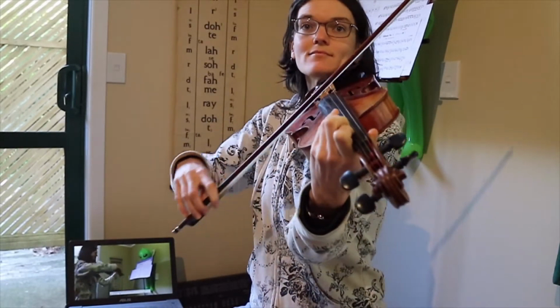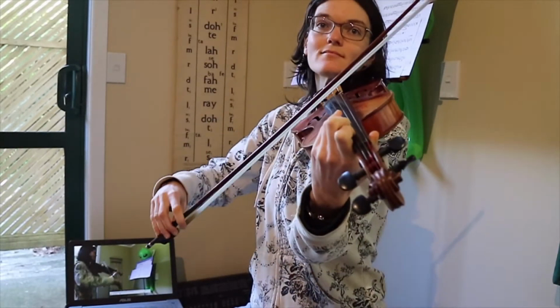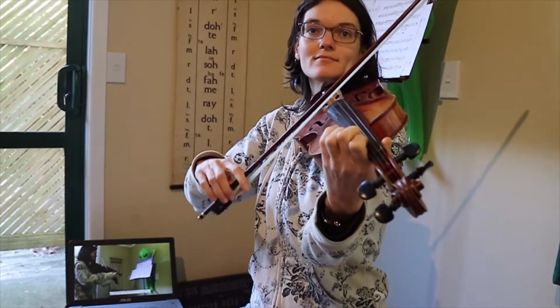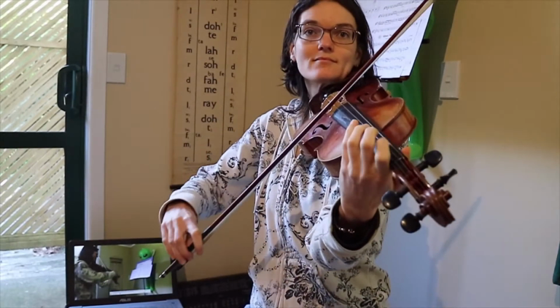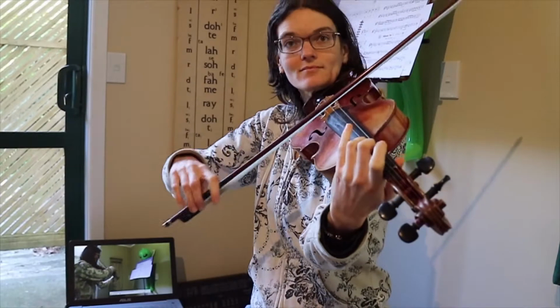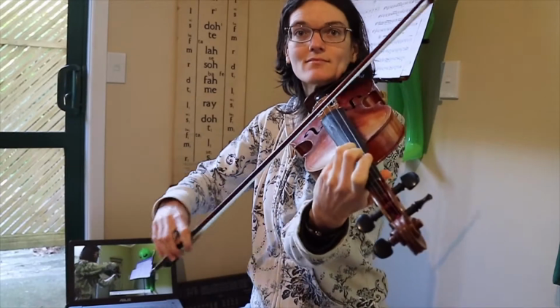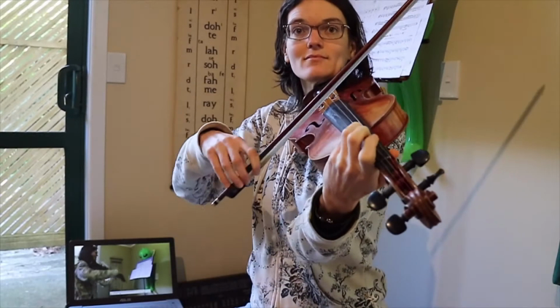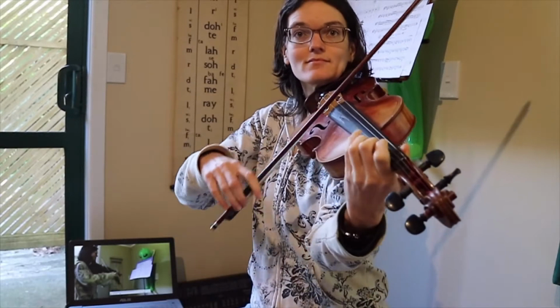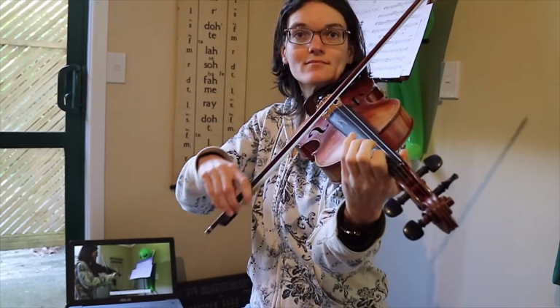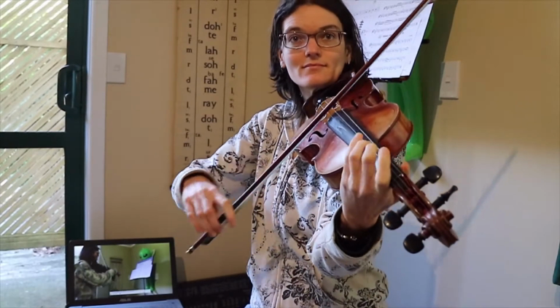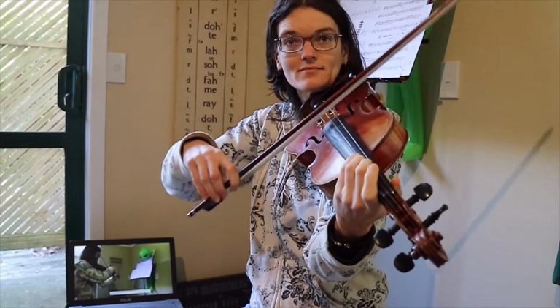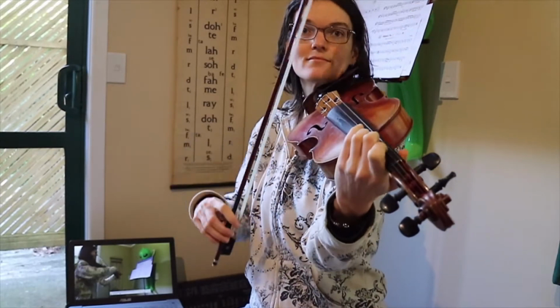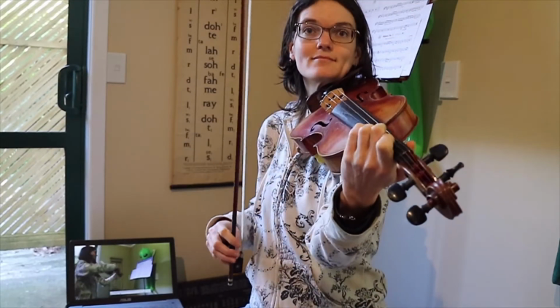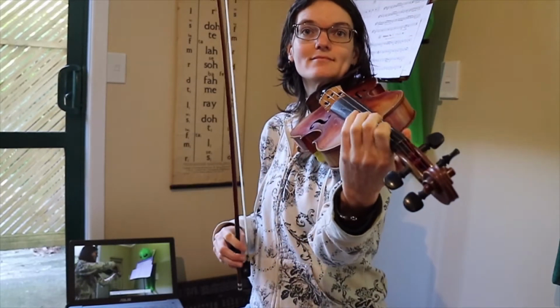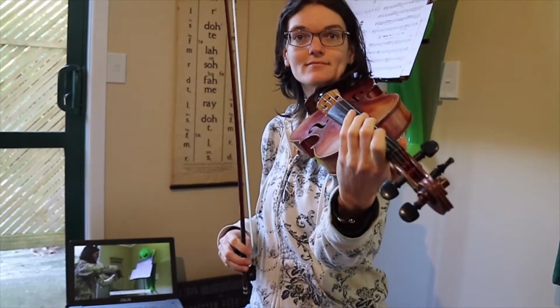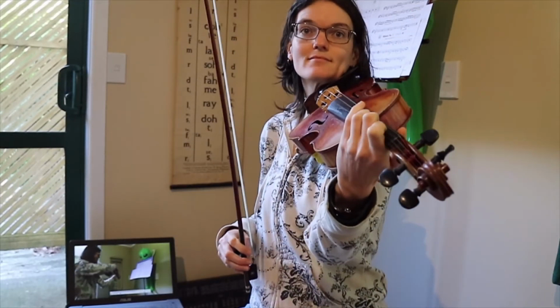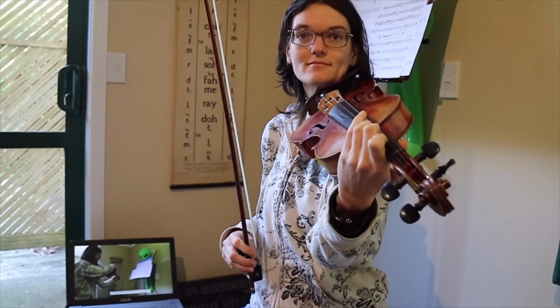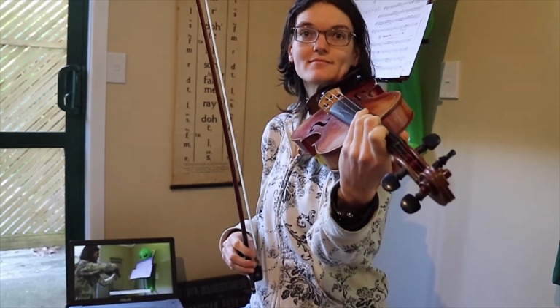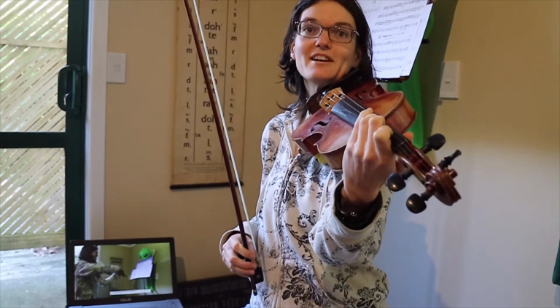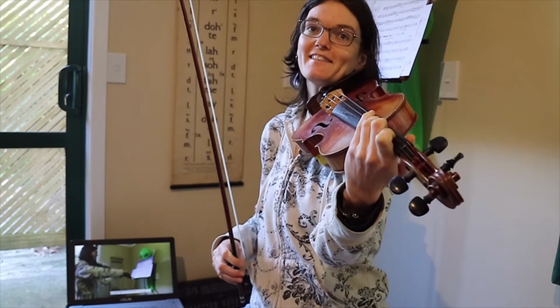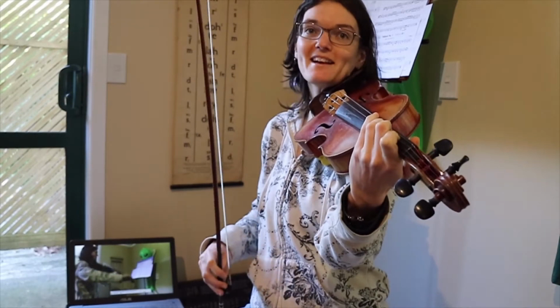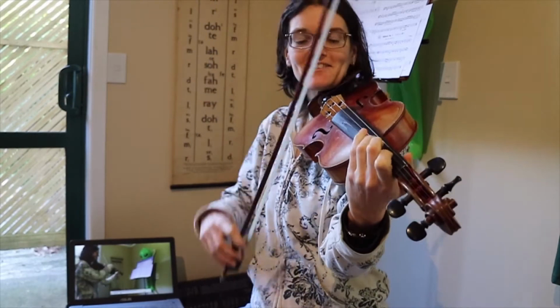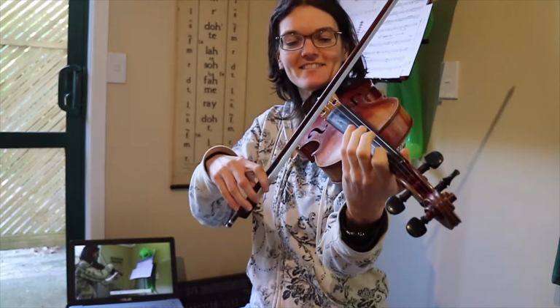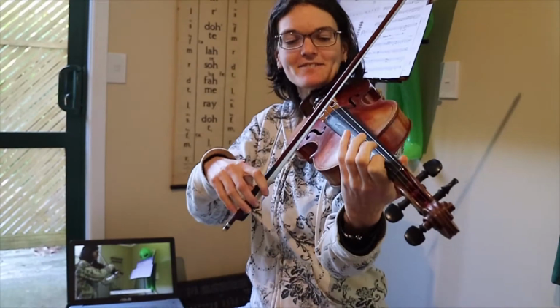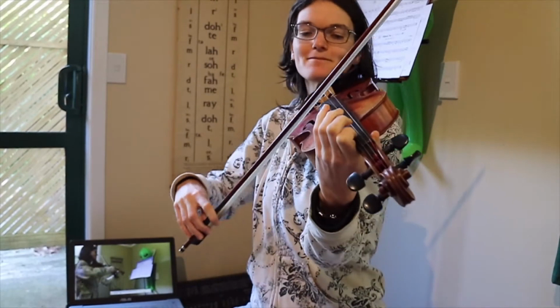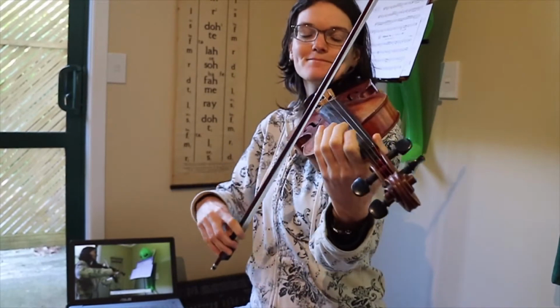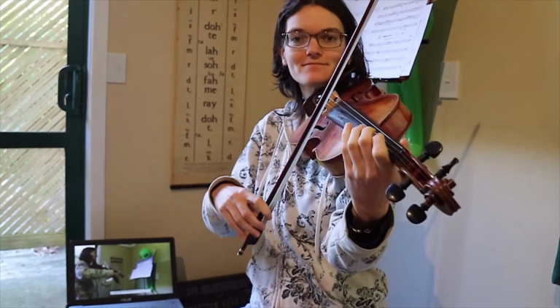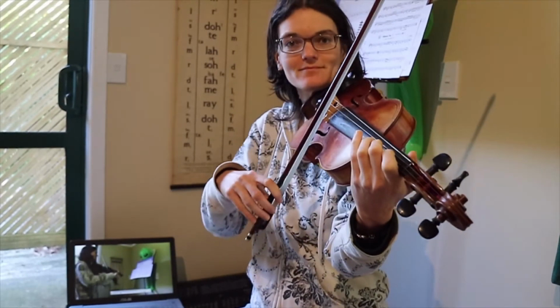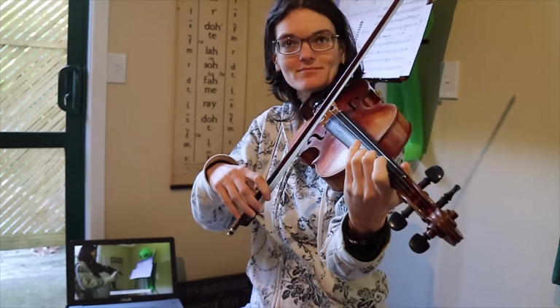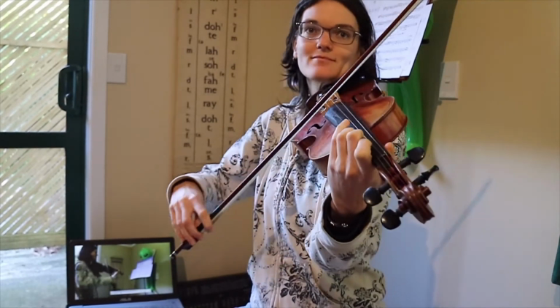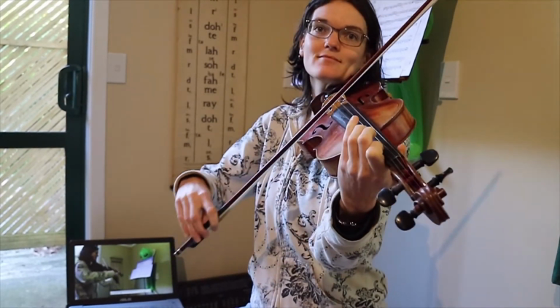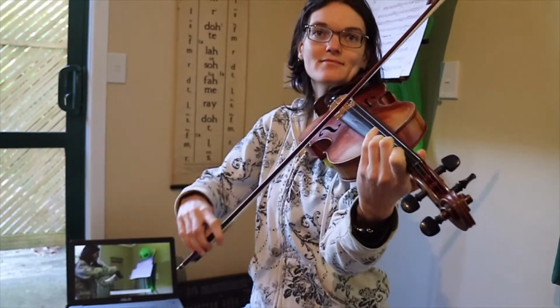One, two, three. One, two, three. One, three. And ready to play everything. Here we go.